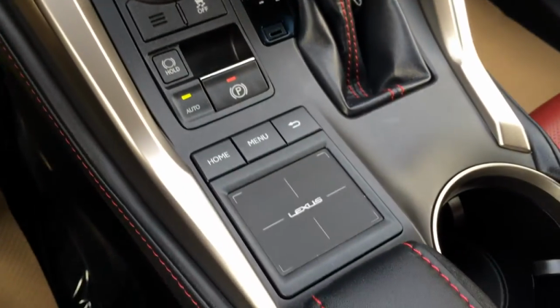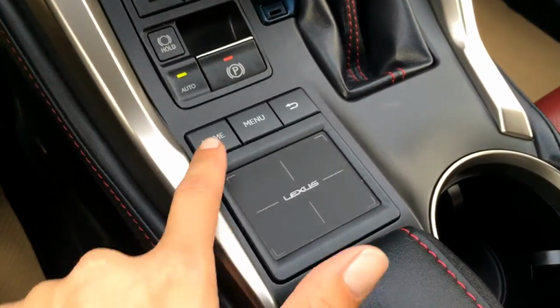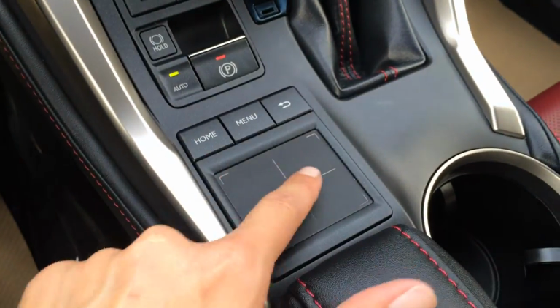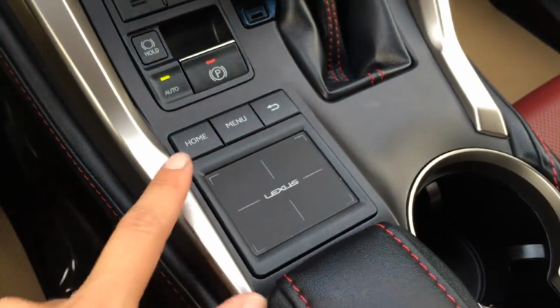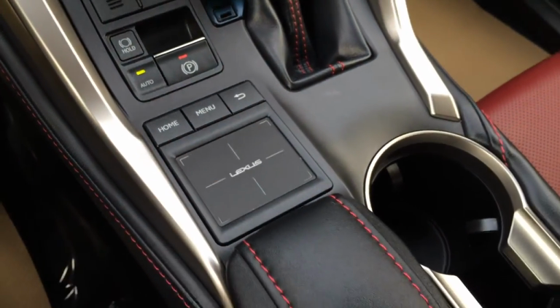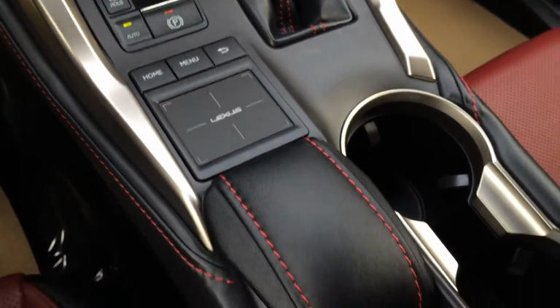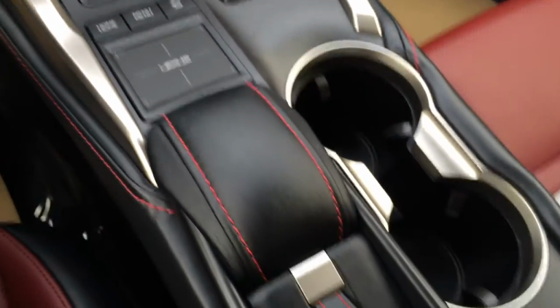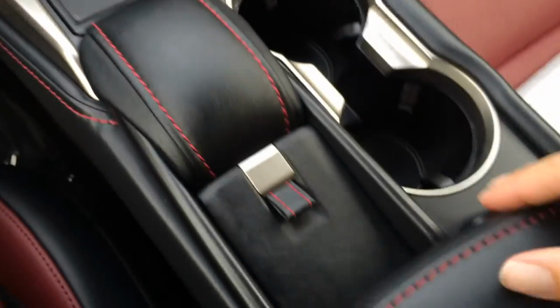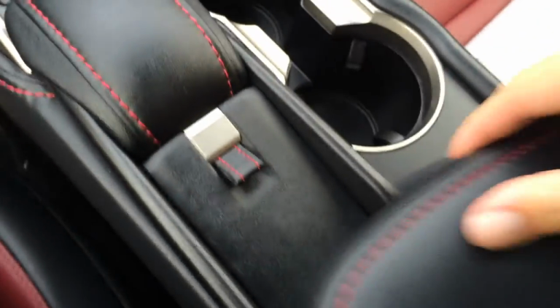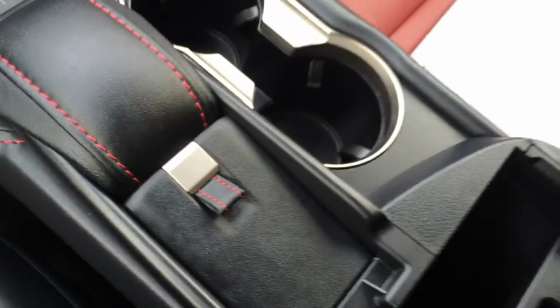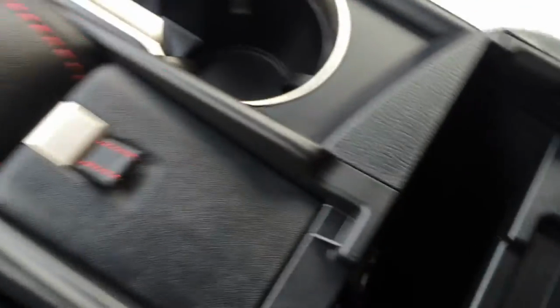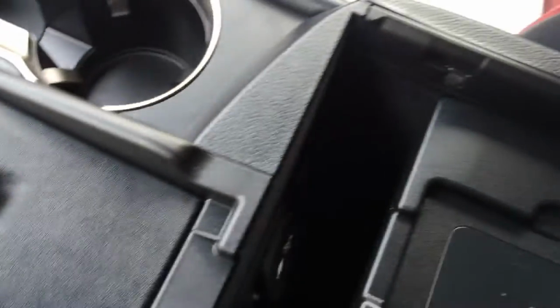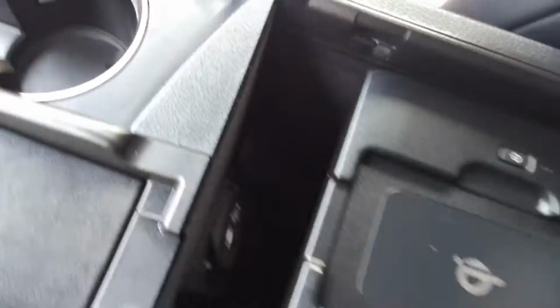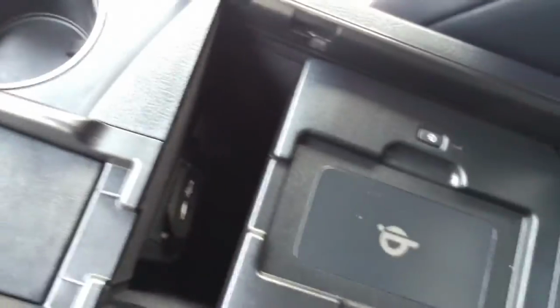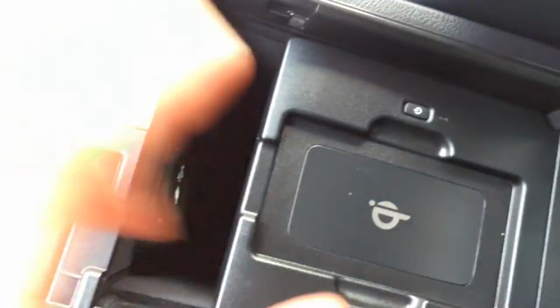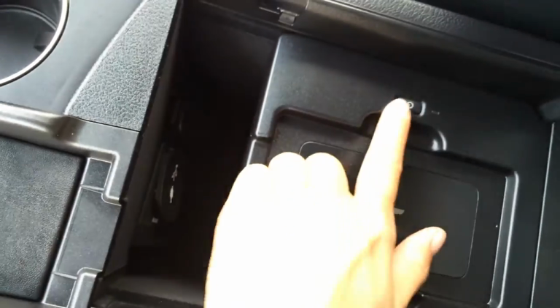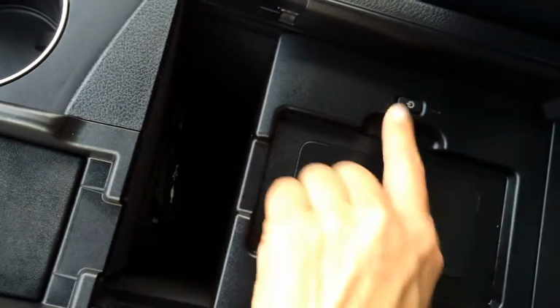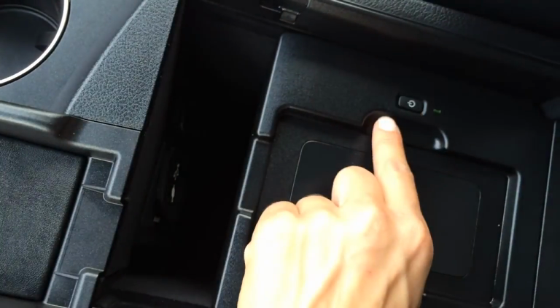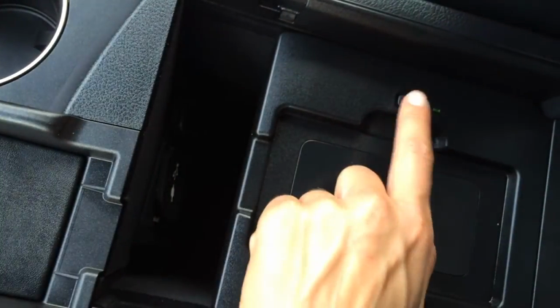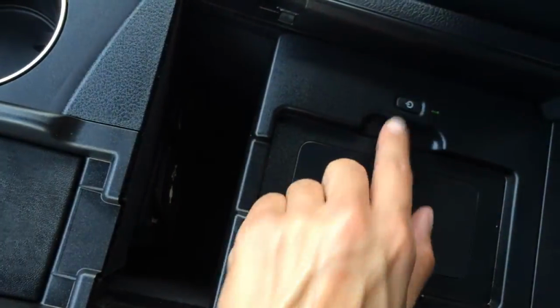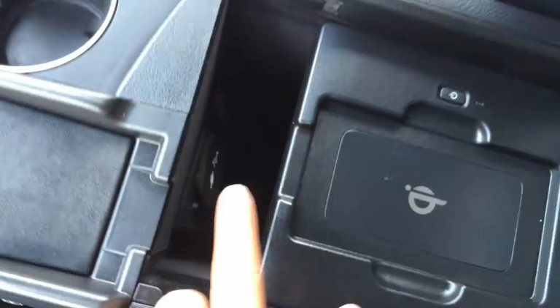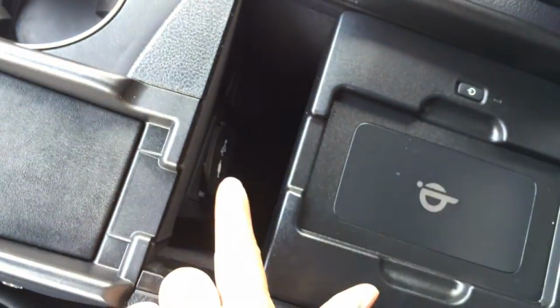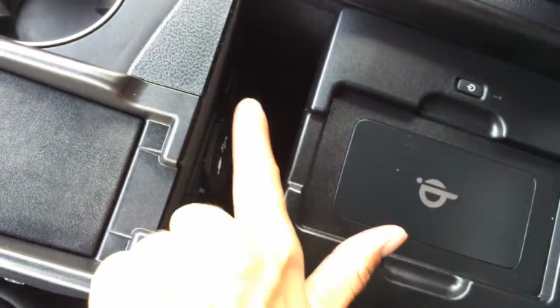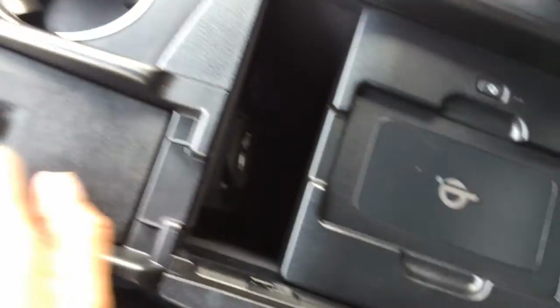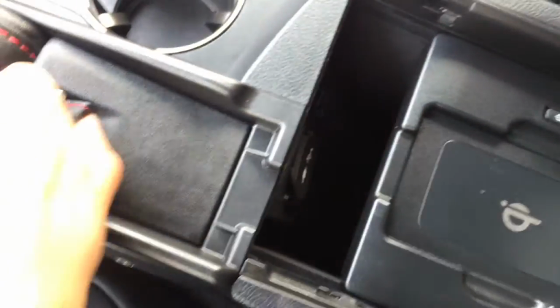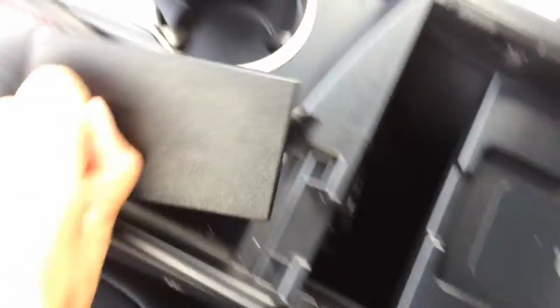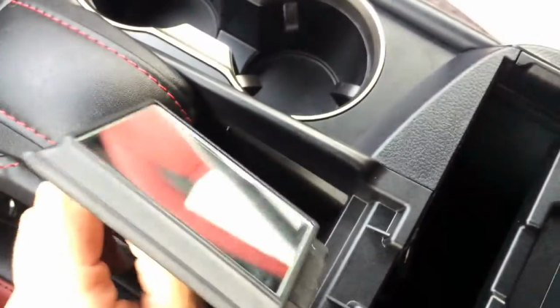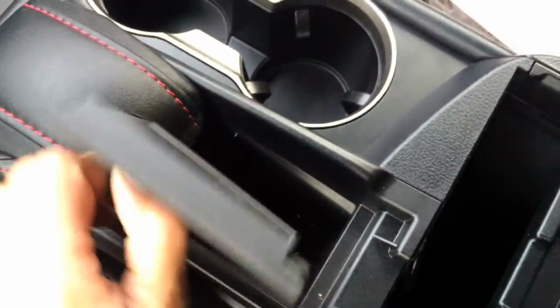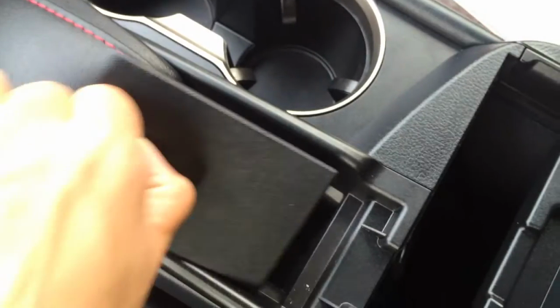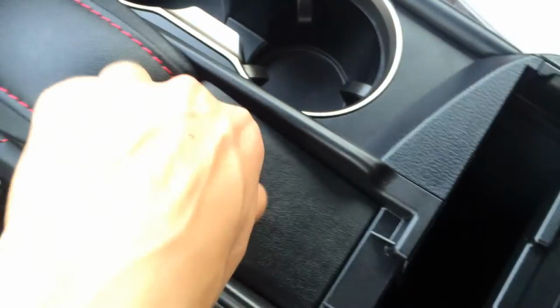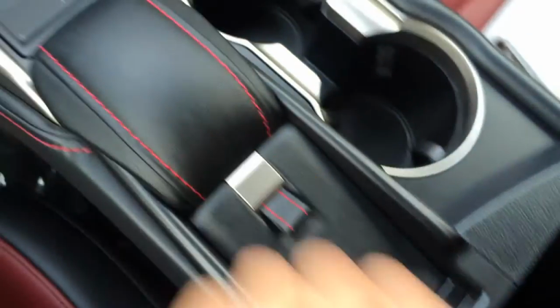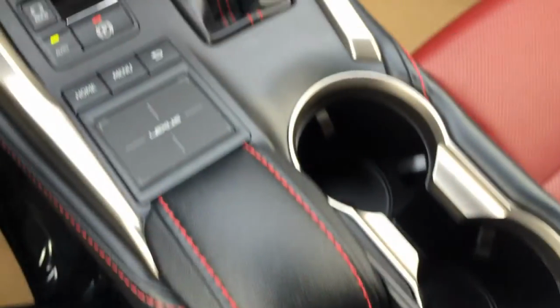Lexus trackpad. Underneath your armrest you'll find your wireless phone charger. Audio inputs, power outlets, and you have a vanity mirror and sunglass holder underneath.